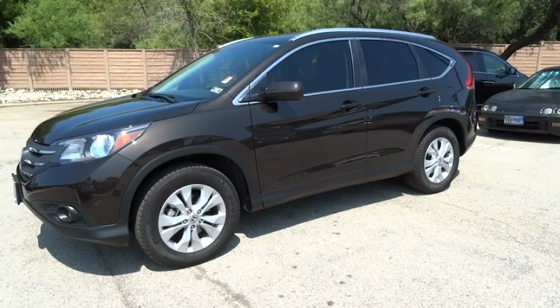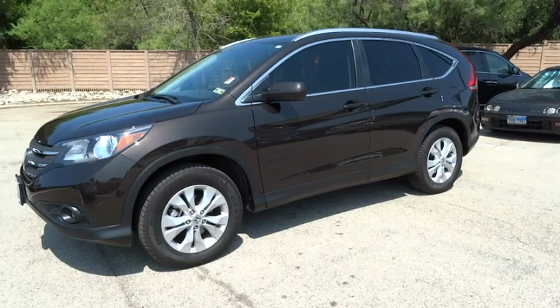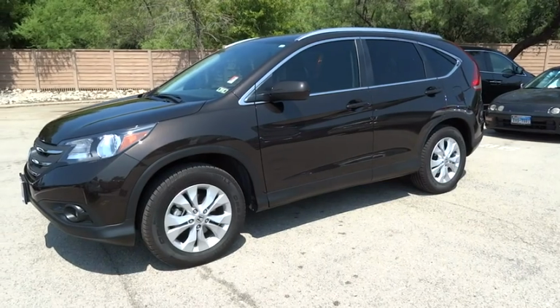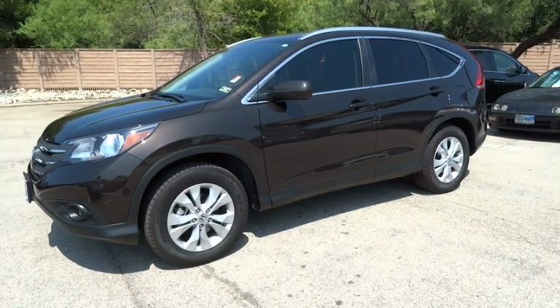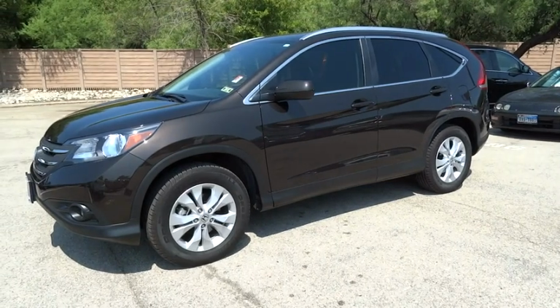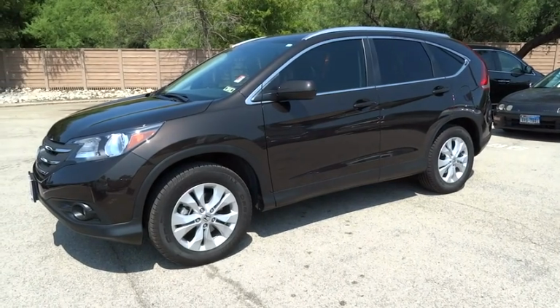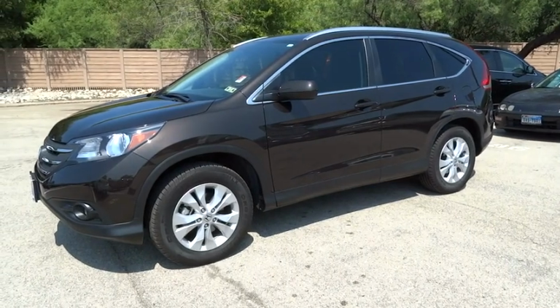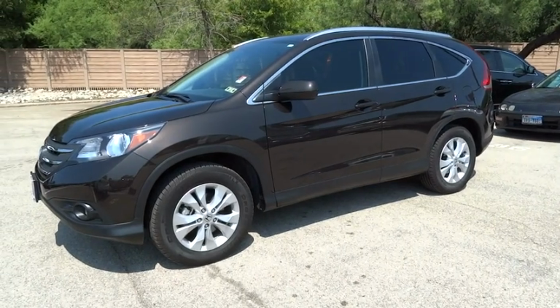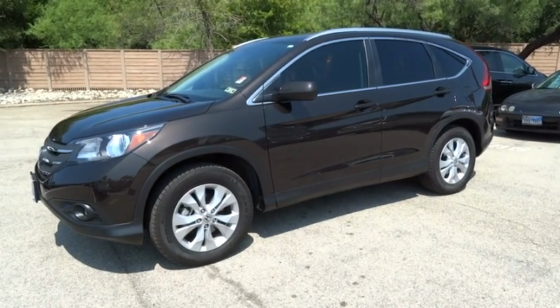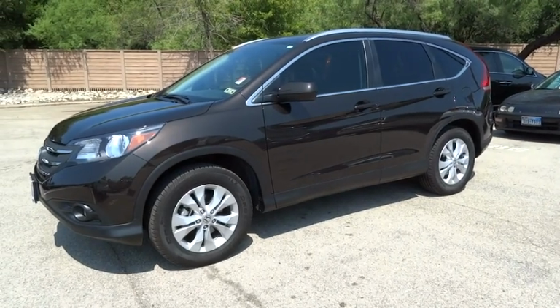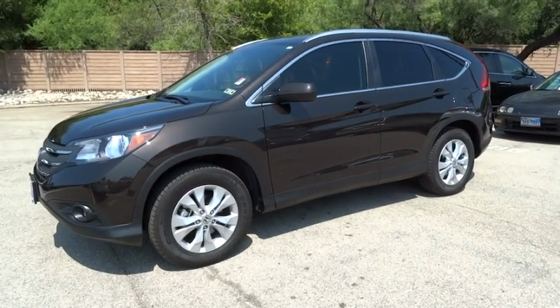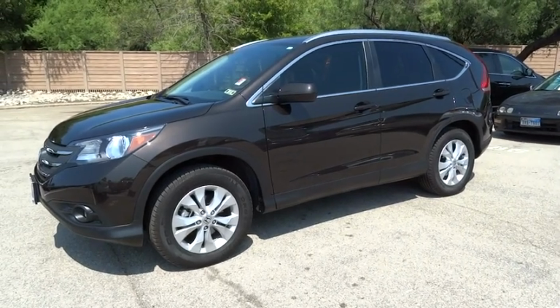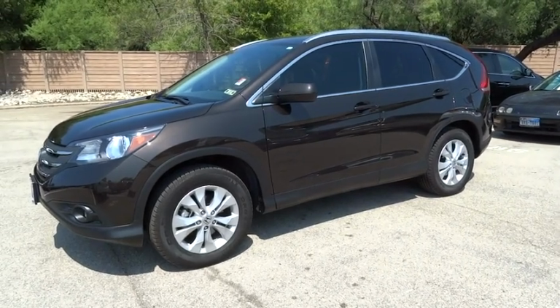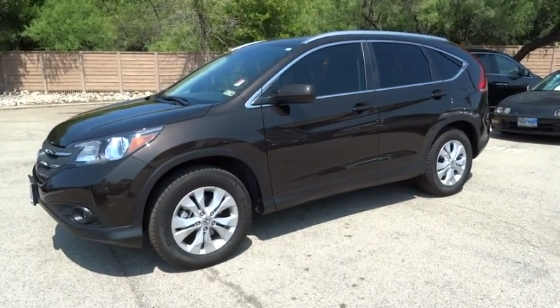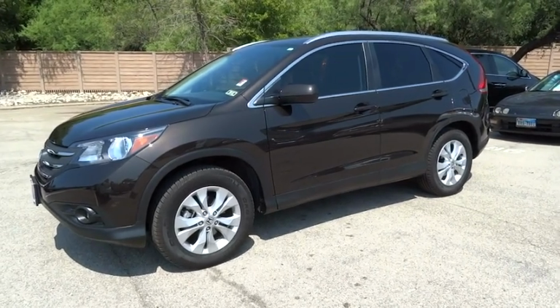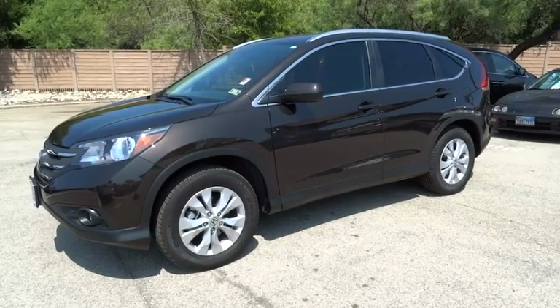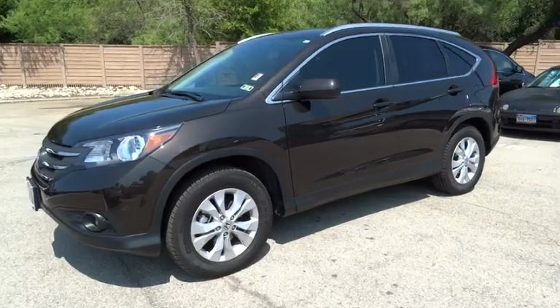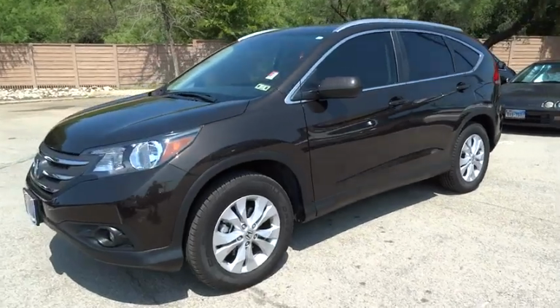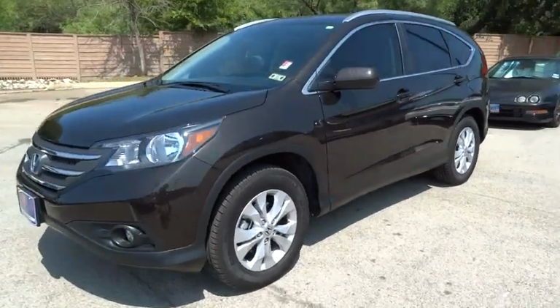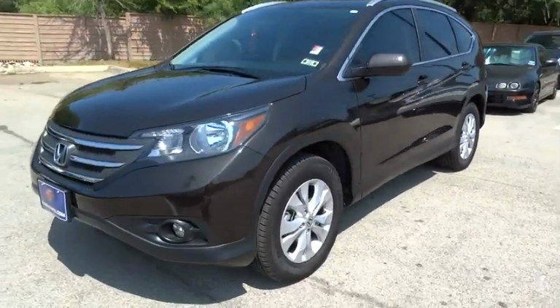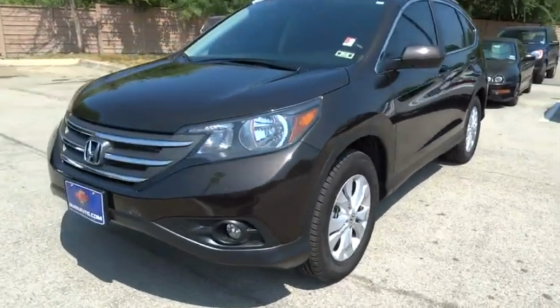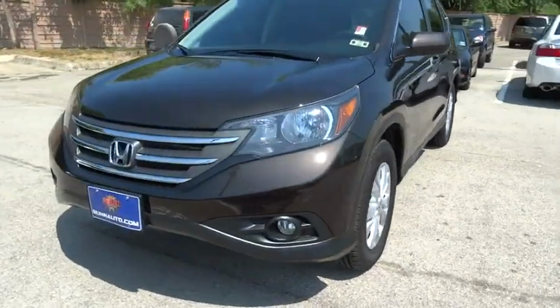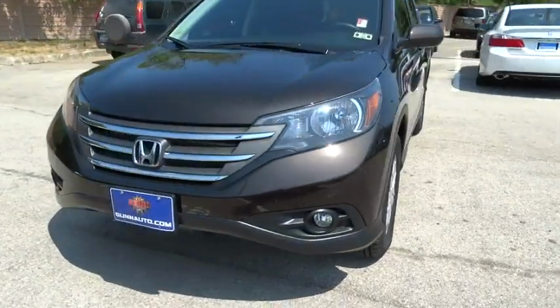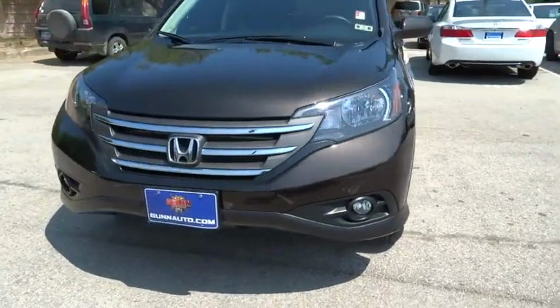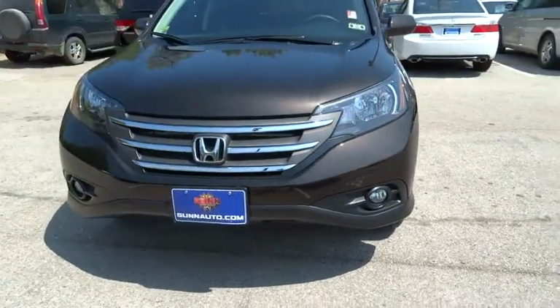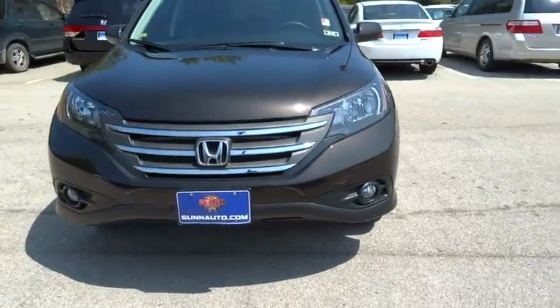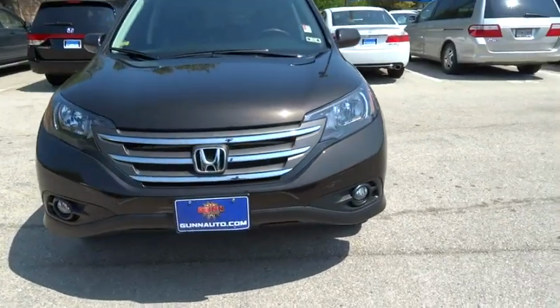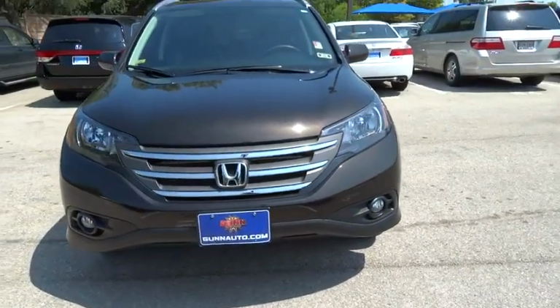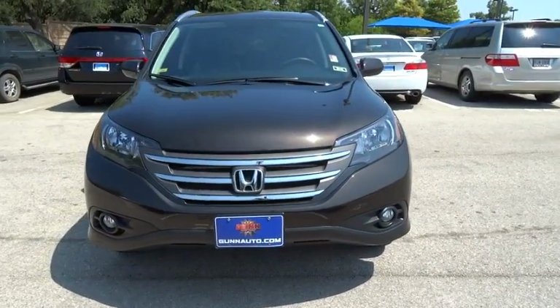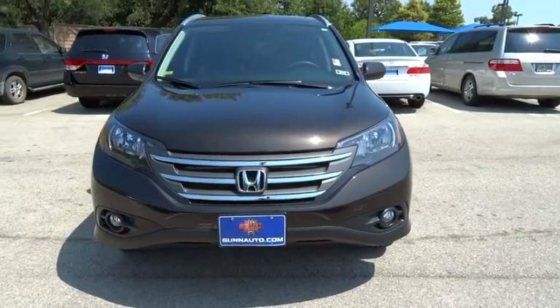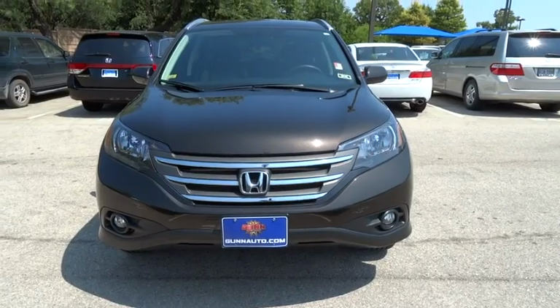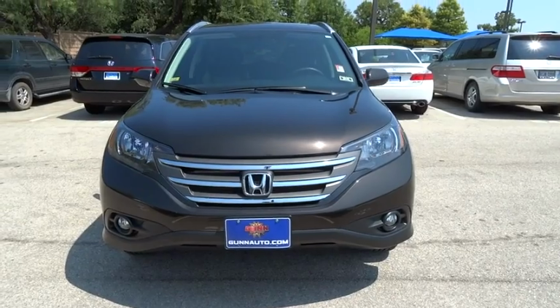The 2014 CR-V. CR-V, a top recommended vehicle because of its car-like driving manners, good value, cool technology, and comfy interior.